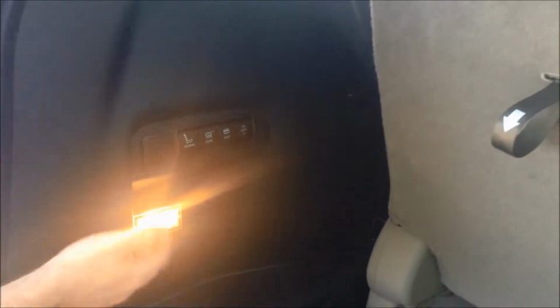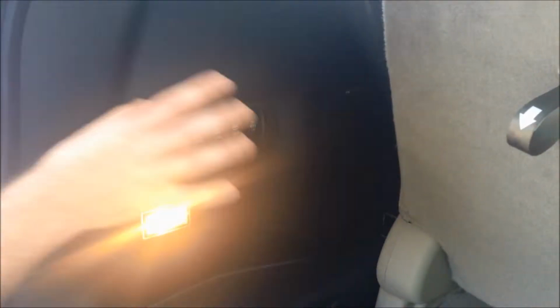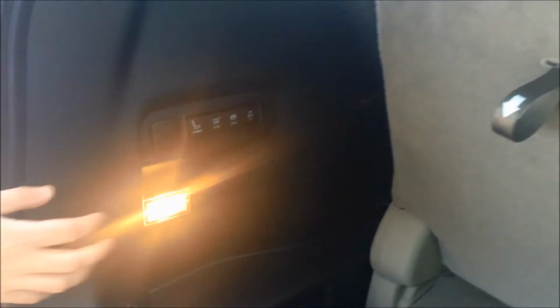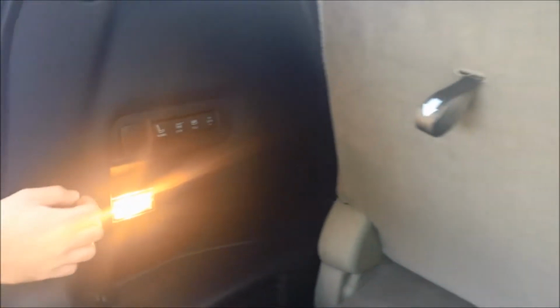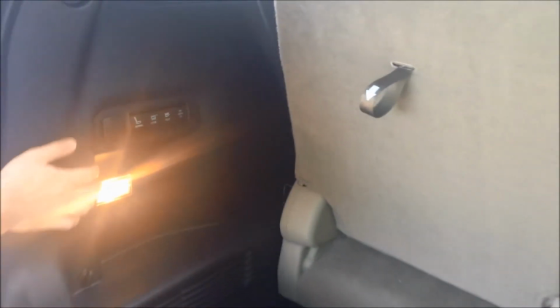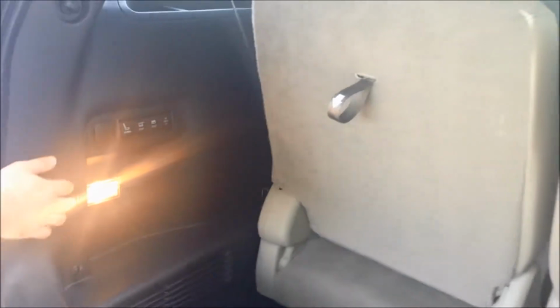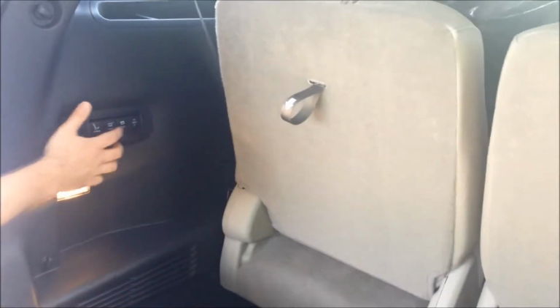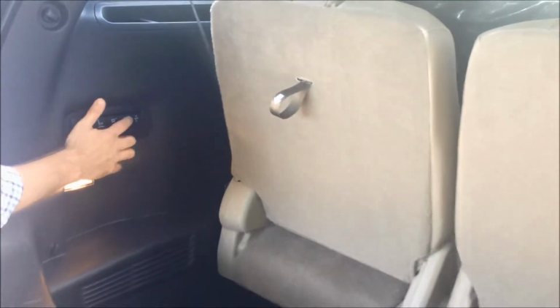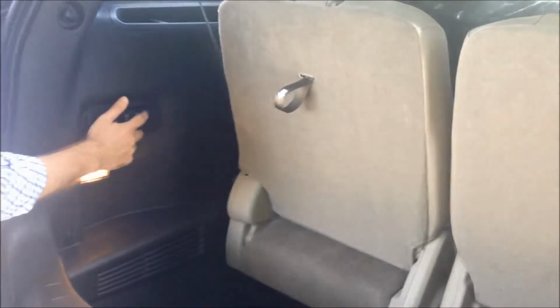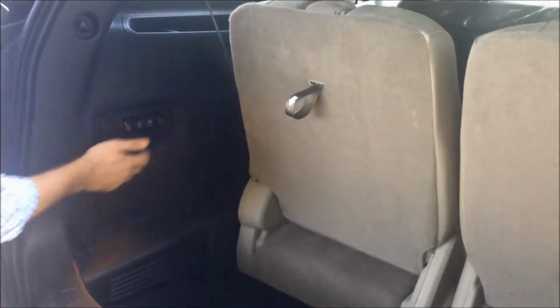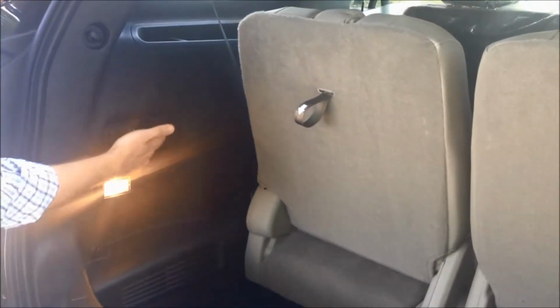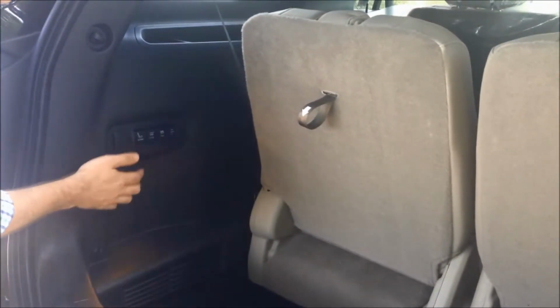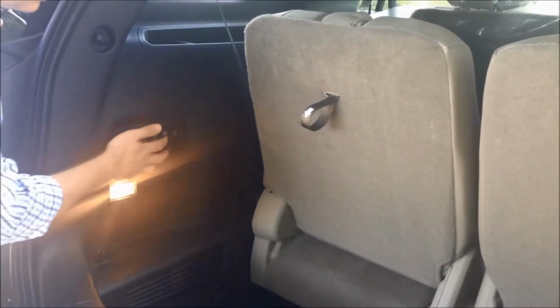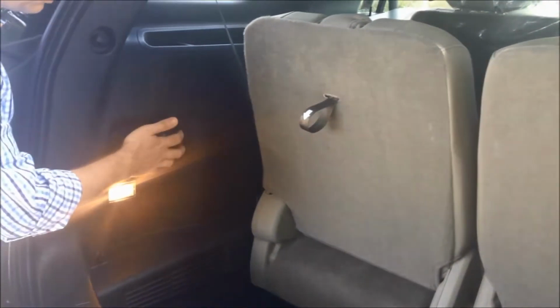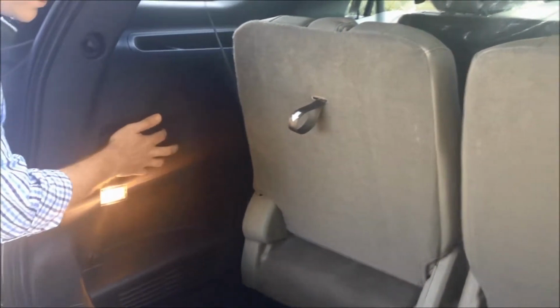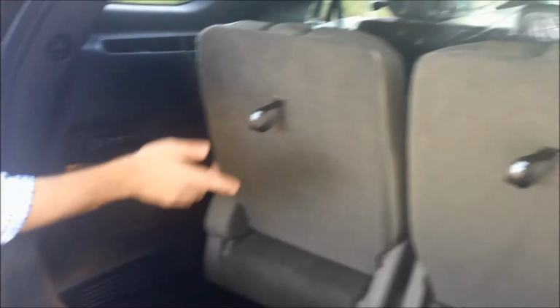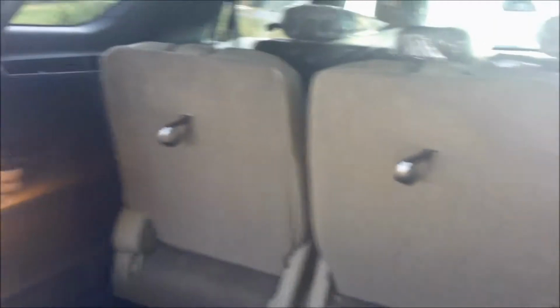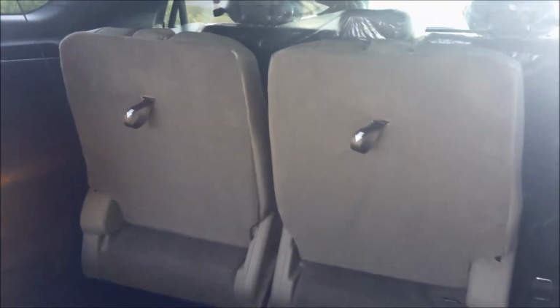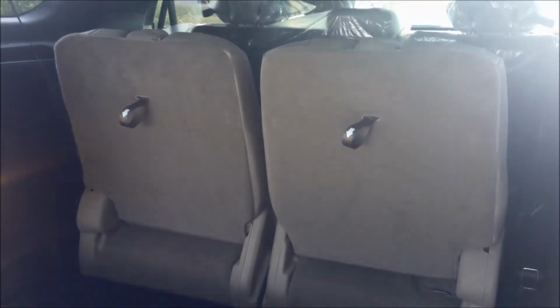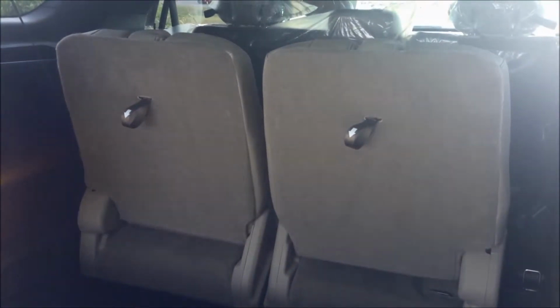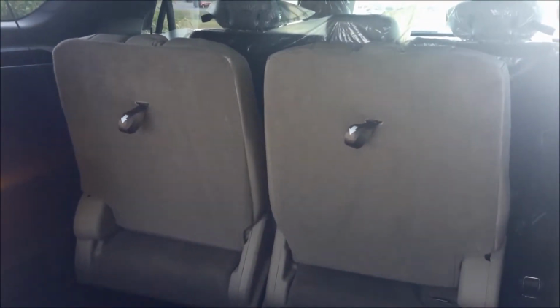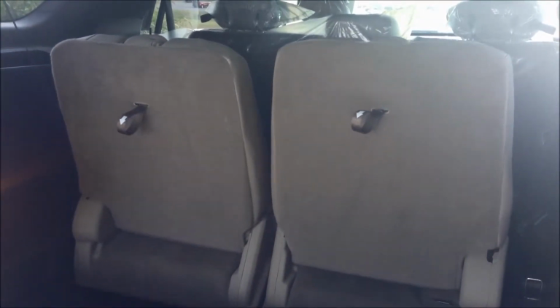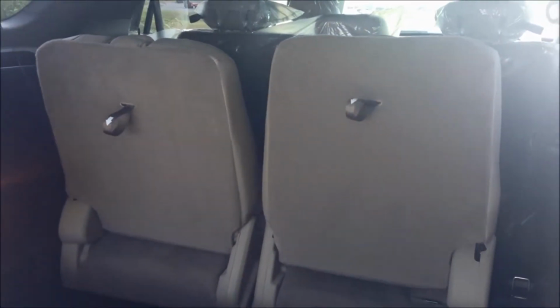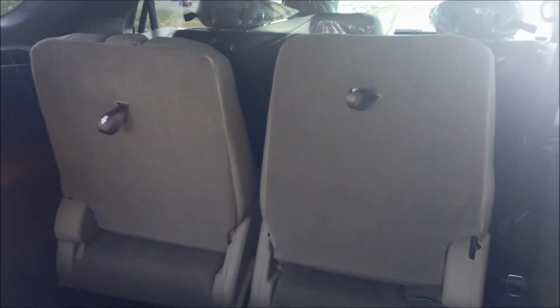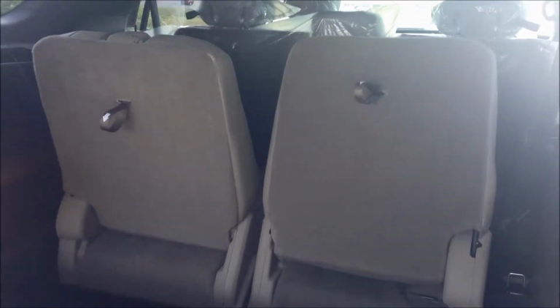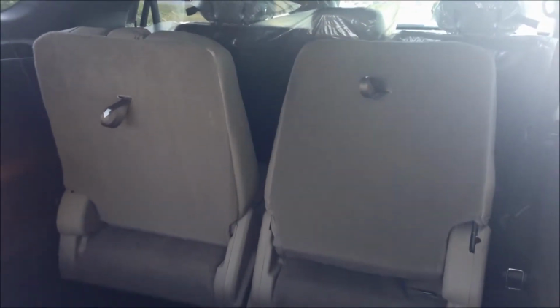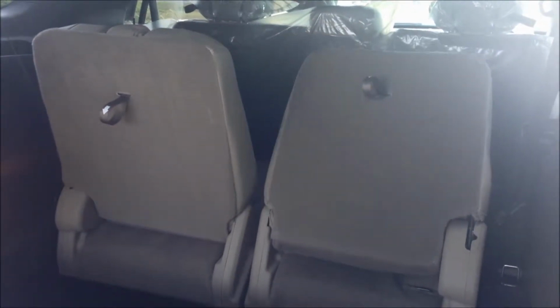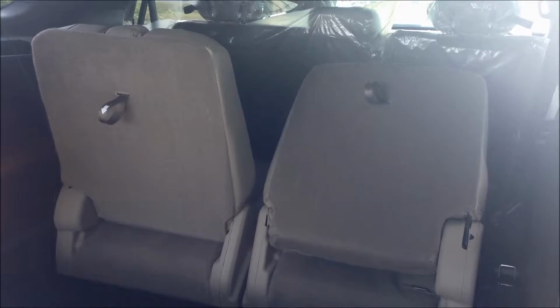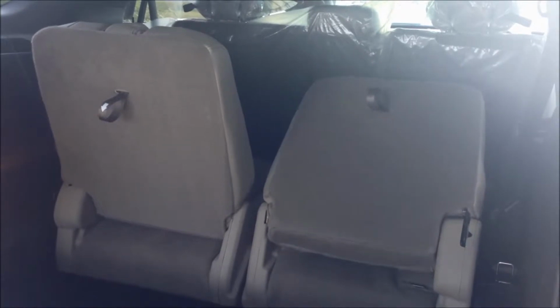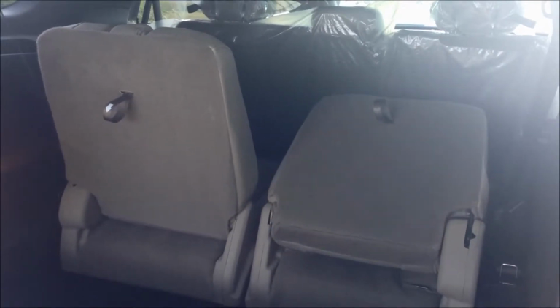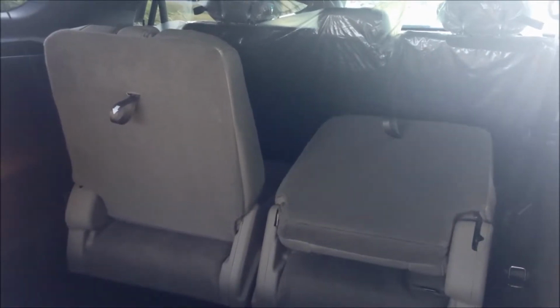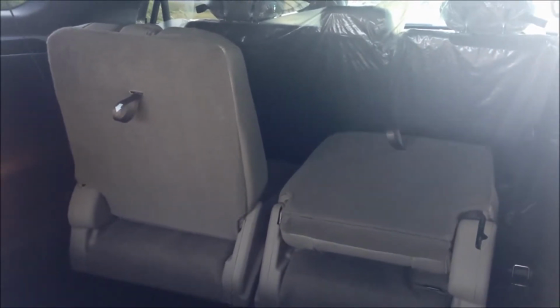First up, right now we're in the regular passenger seating, but you've got a button here that says right or left or both. We're going to take the right side and we're going to do a fold control with the right side only. So it'll put it in the folding position before you automatically.